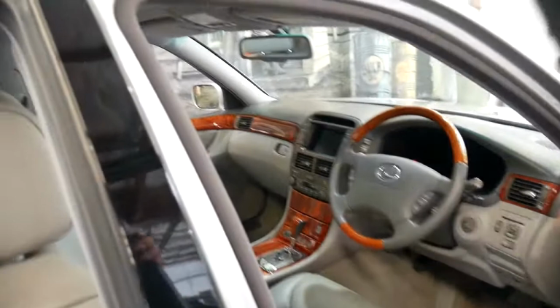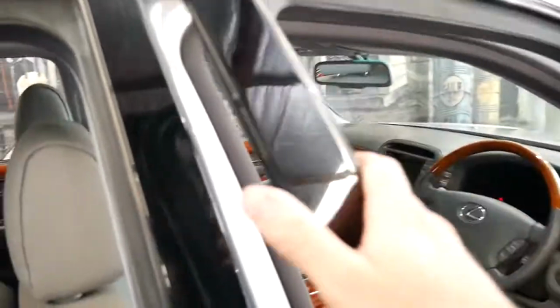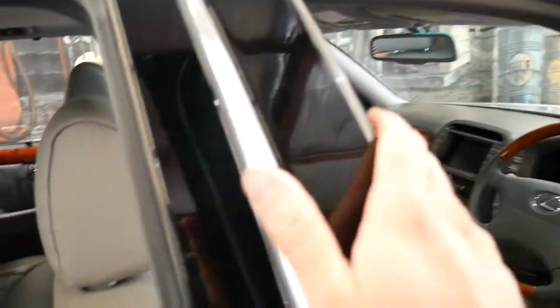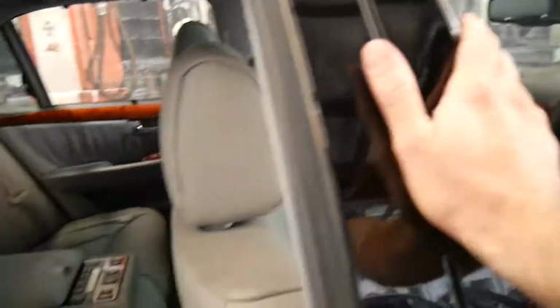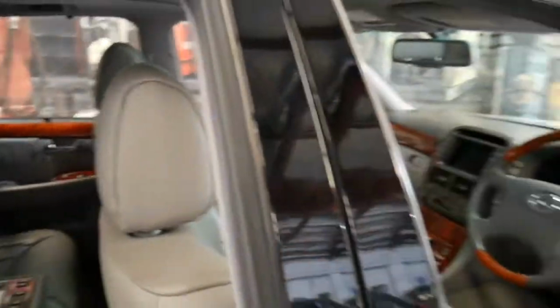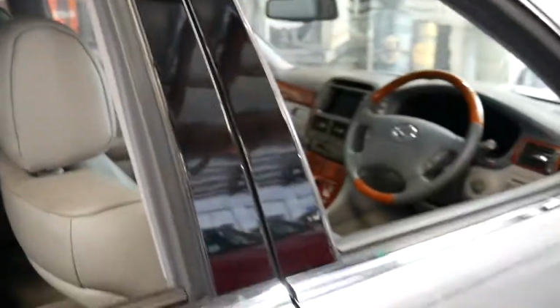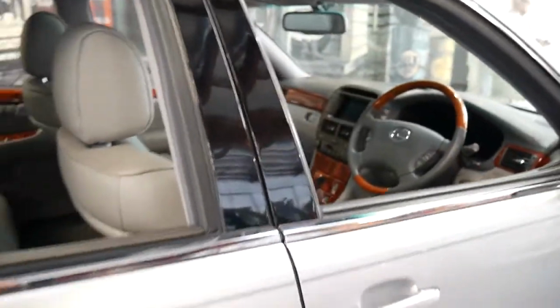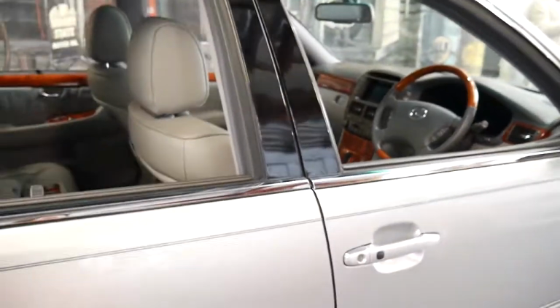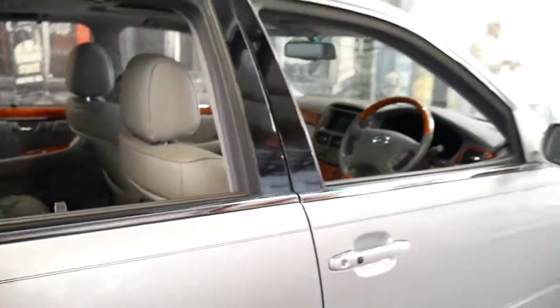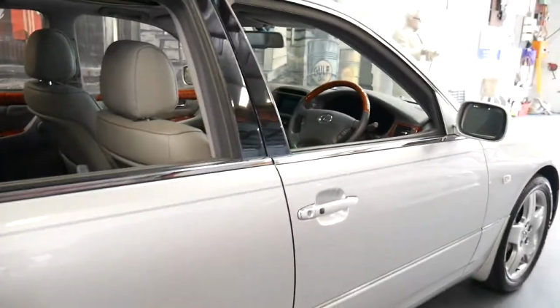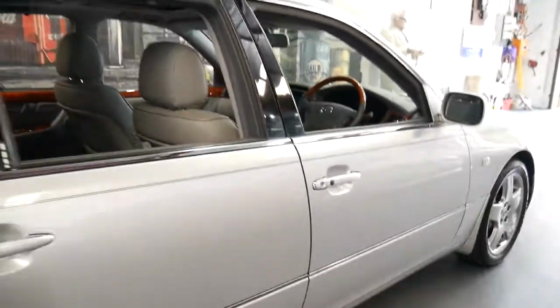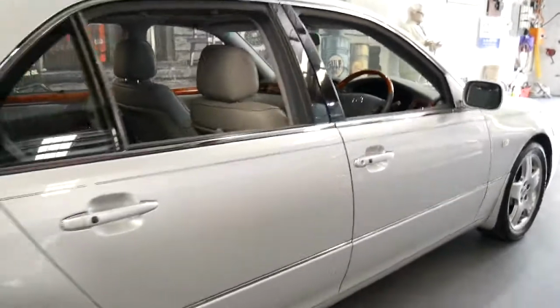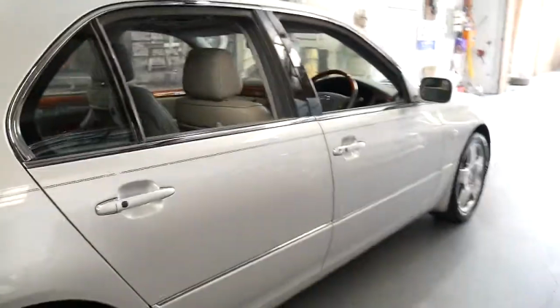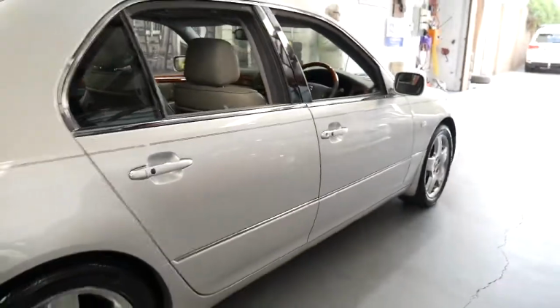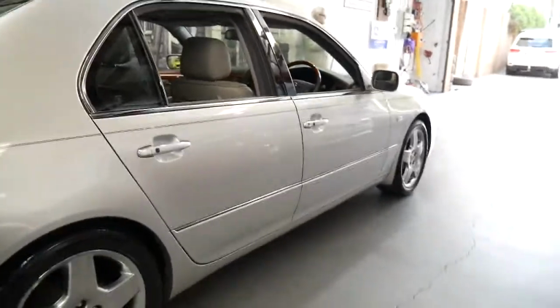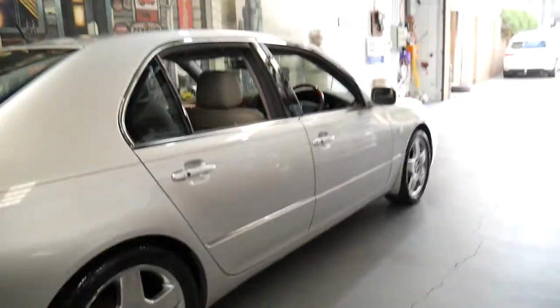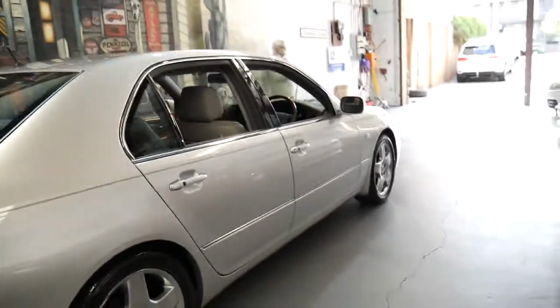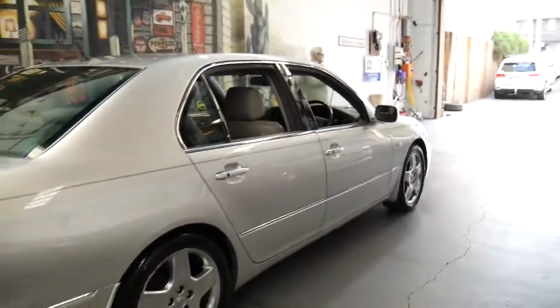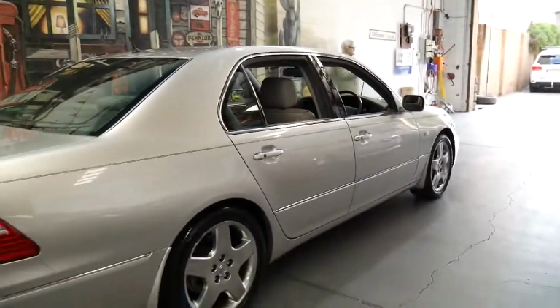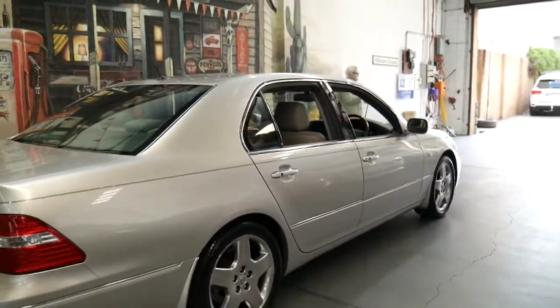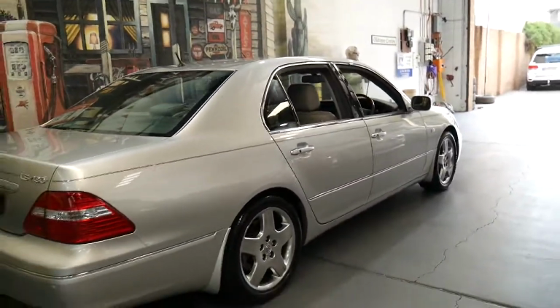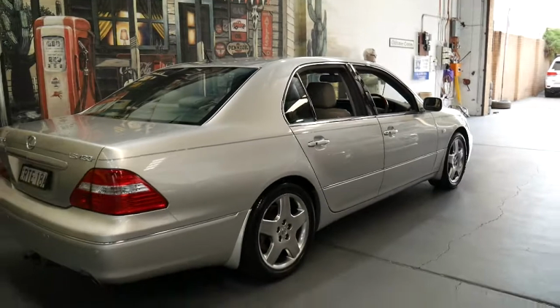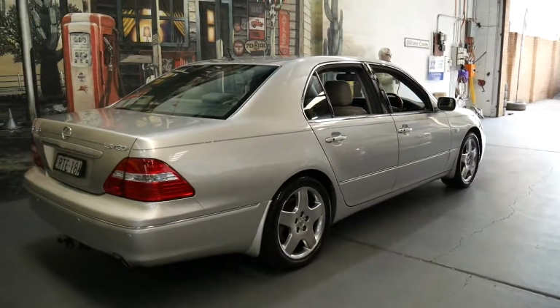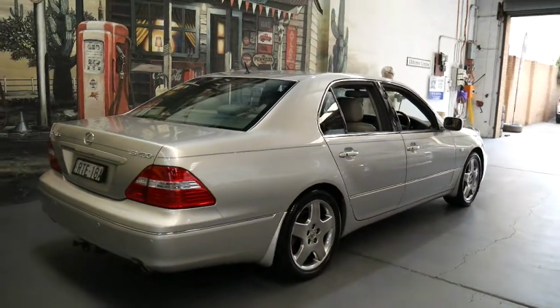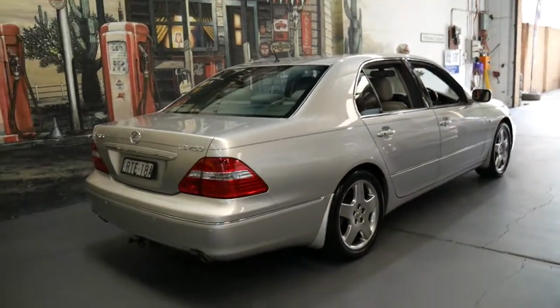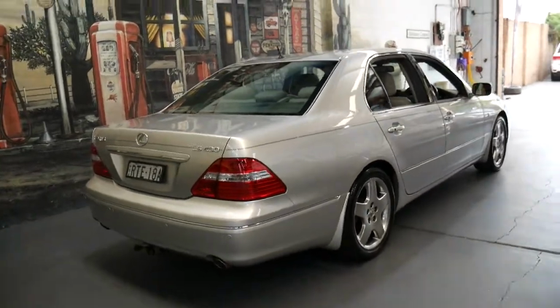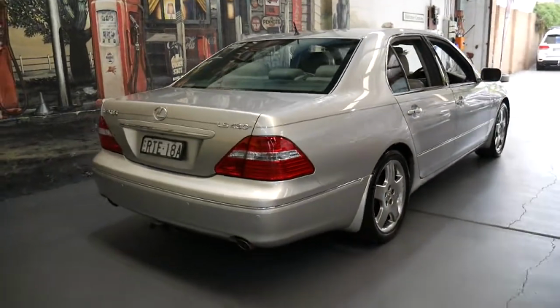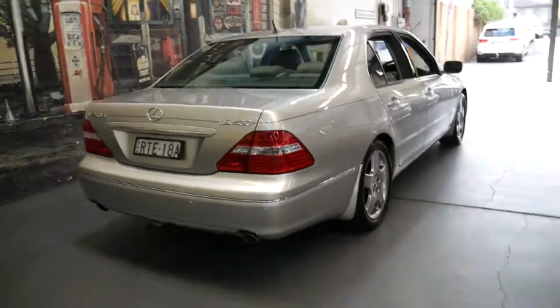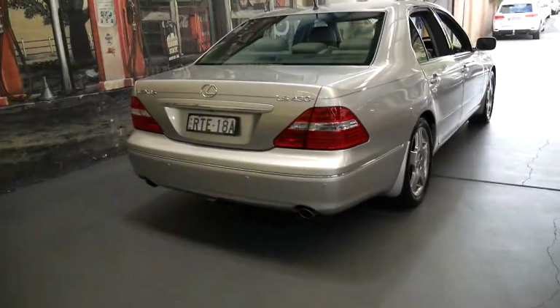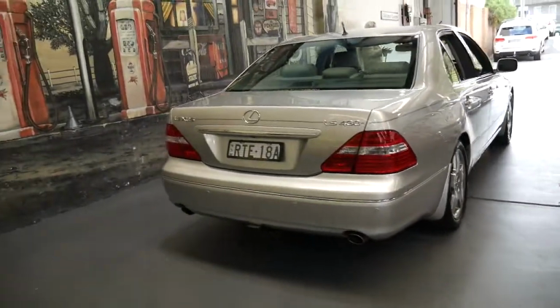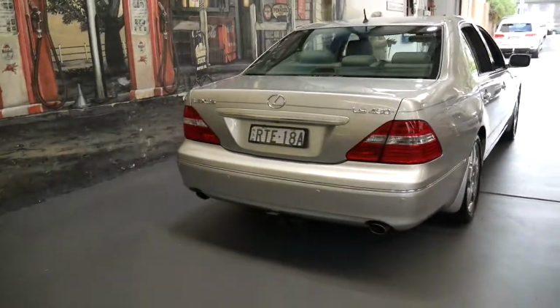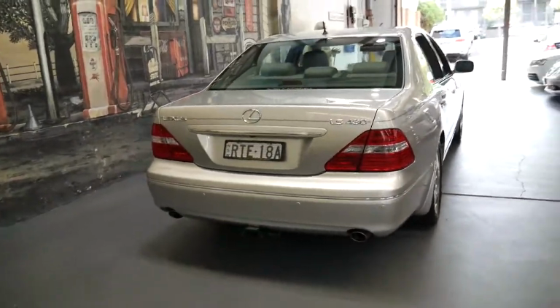Go online and have a look. I'm sure you'll see LS400s with 600,000 kilometres. I'm sure you'll see other LS430s advertised with two, three, or four hundred thousand kilometres, which is why 87,000 kilometres is very low on an LS.